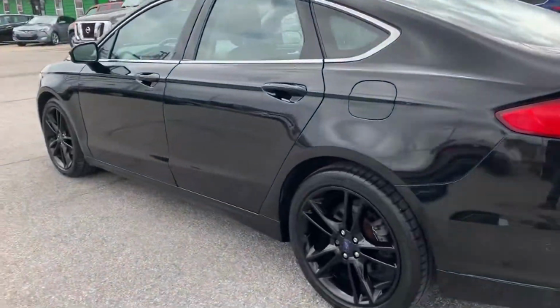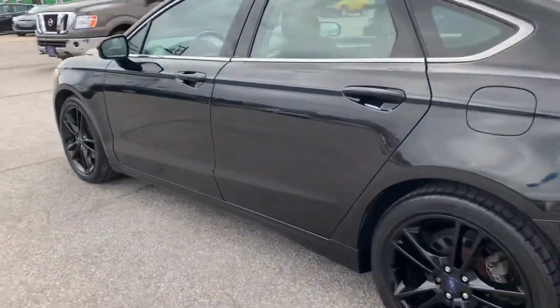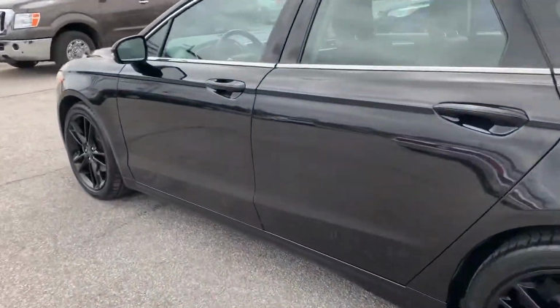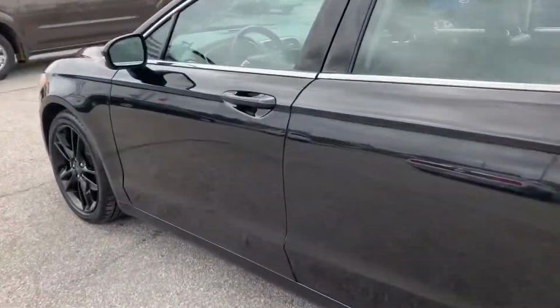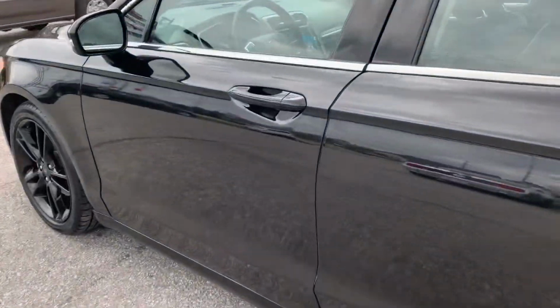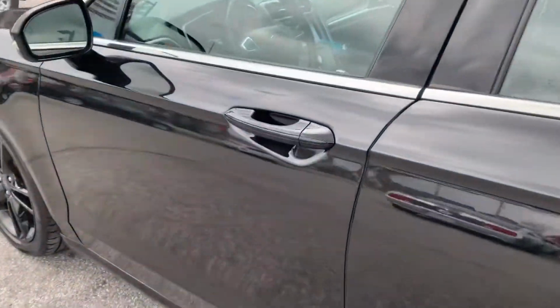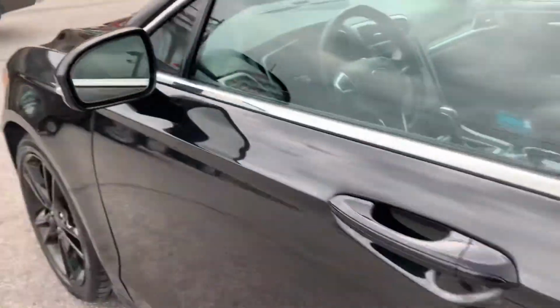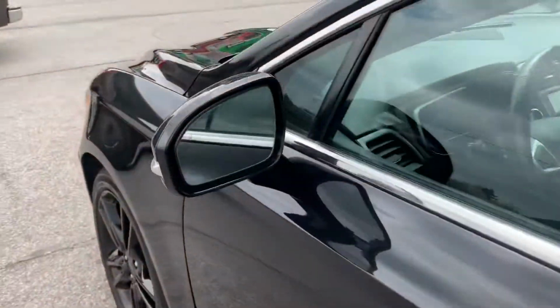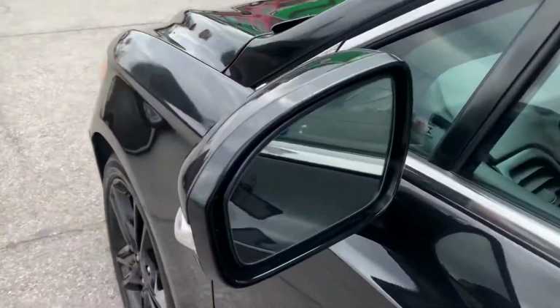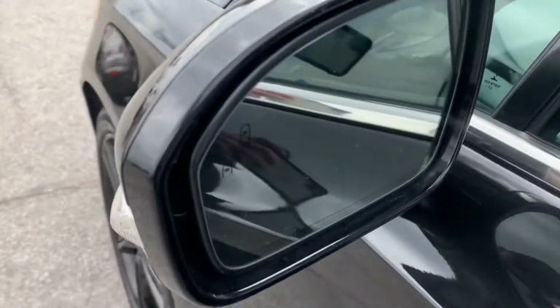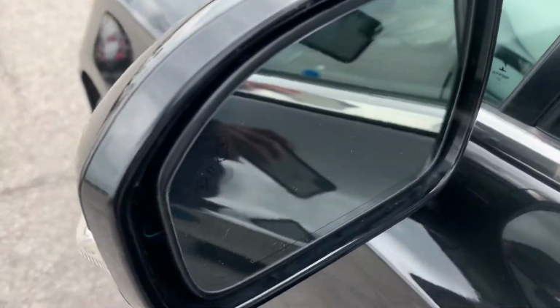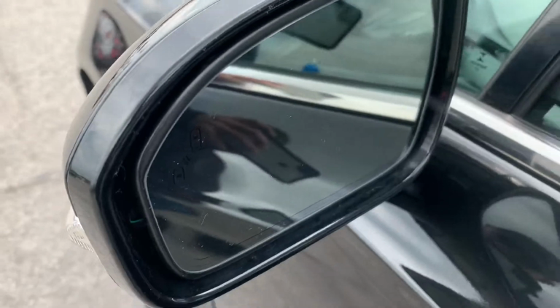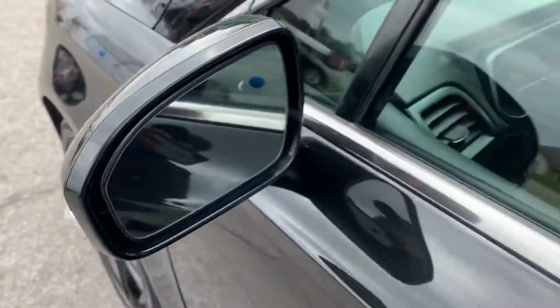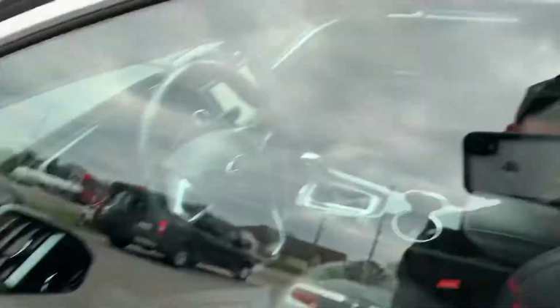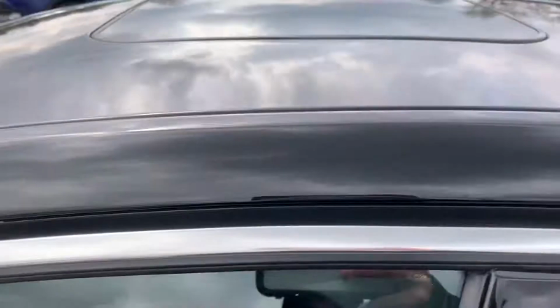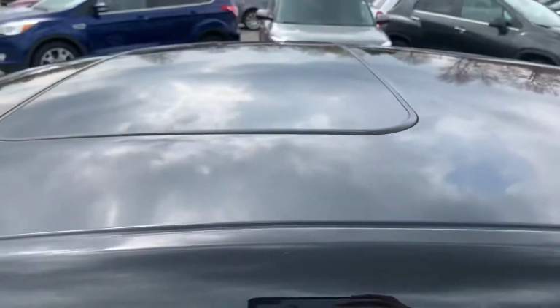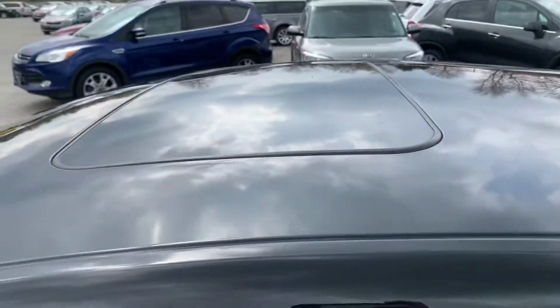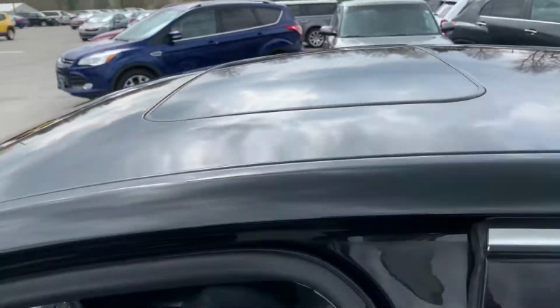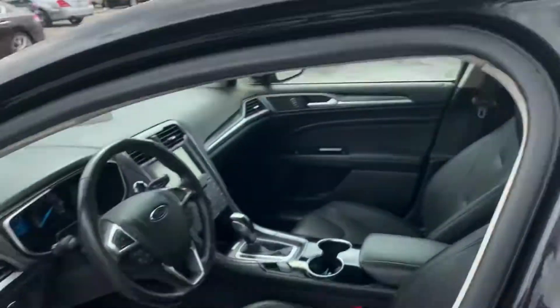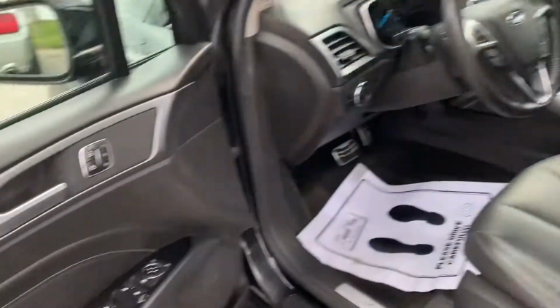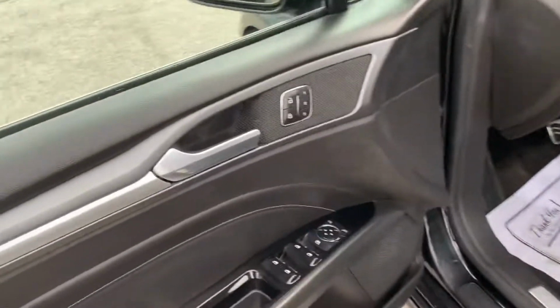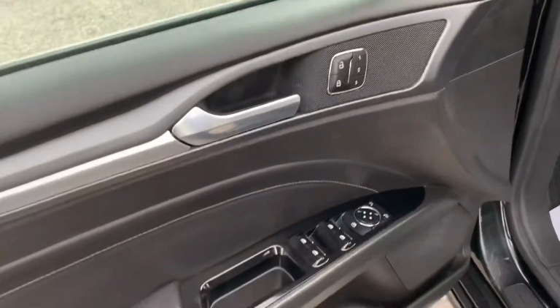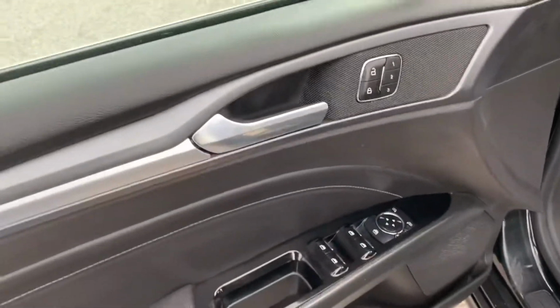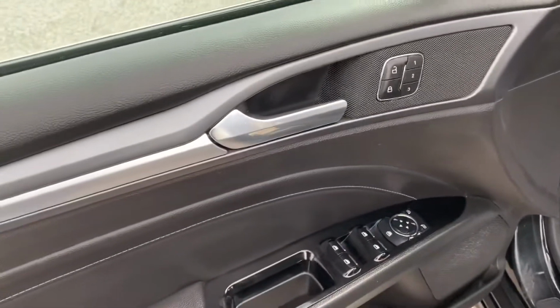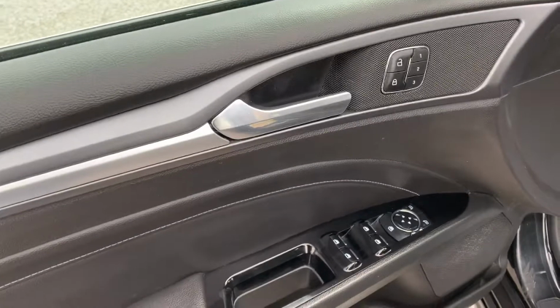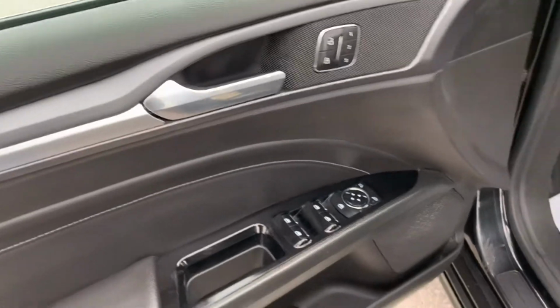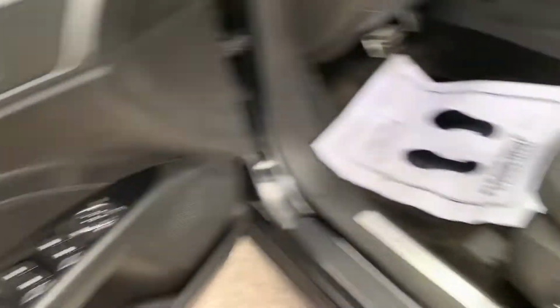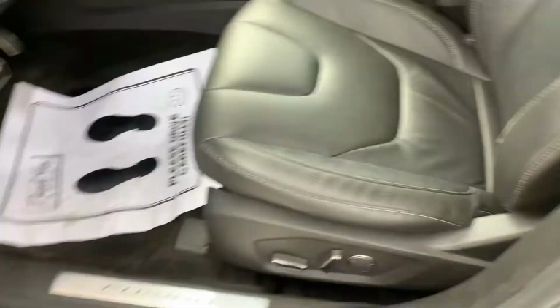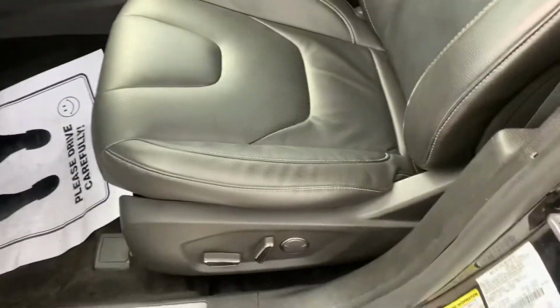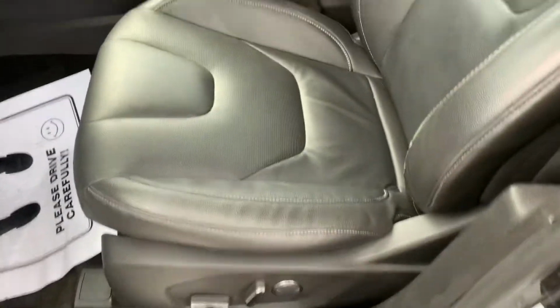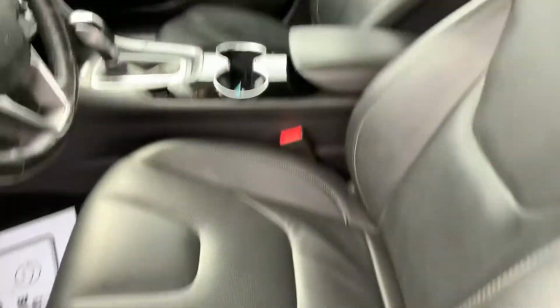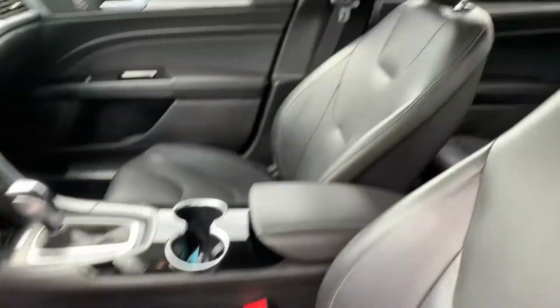Going inside, we've got keyless entry. It does have the blind zone monitoring system in the mirrors. It's got the sunroof, power windows, locks, and mirrors with memory seats. Power leather interior.